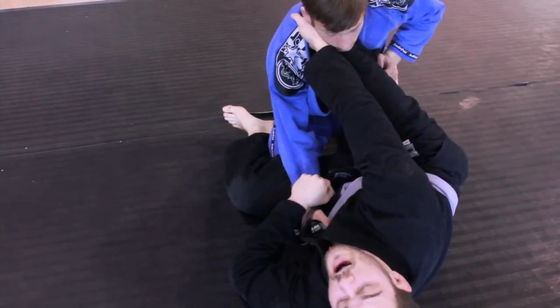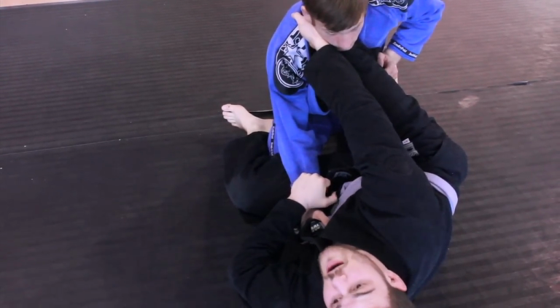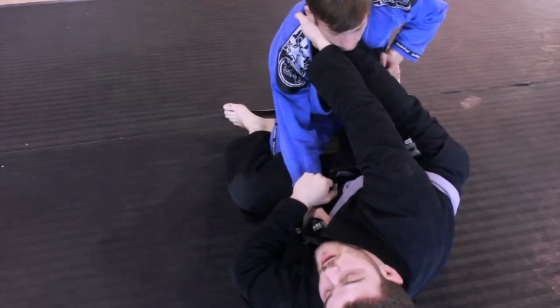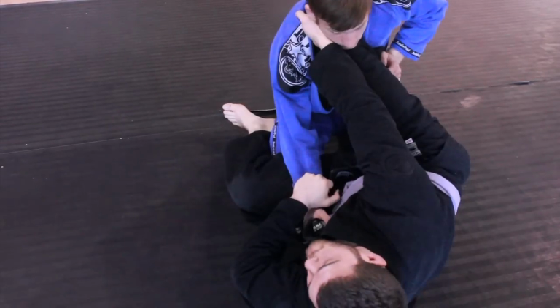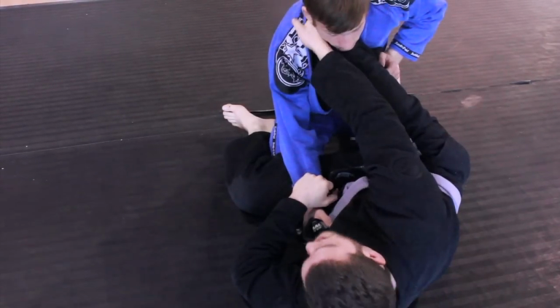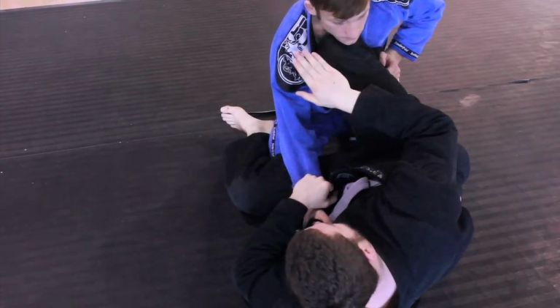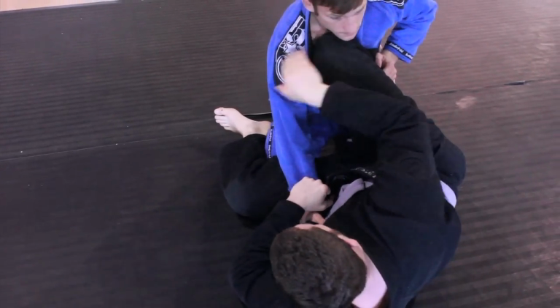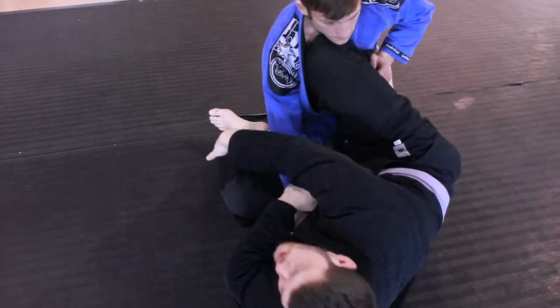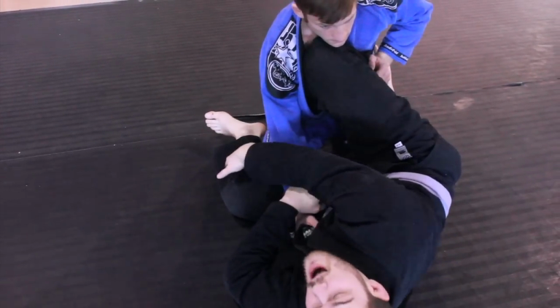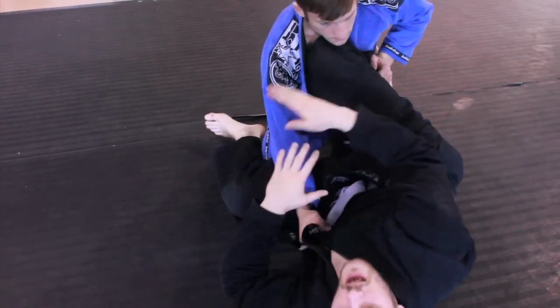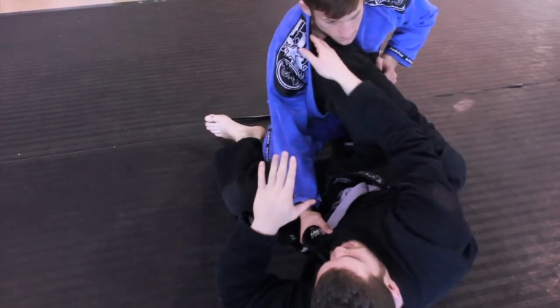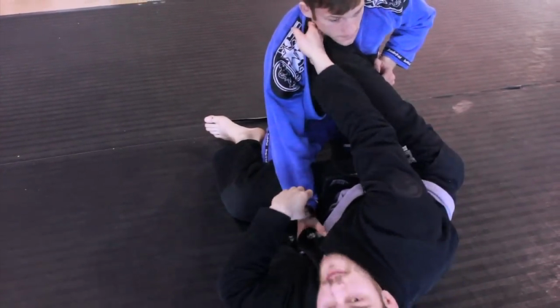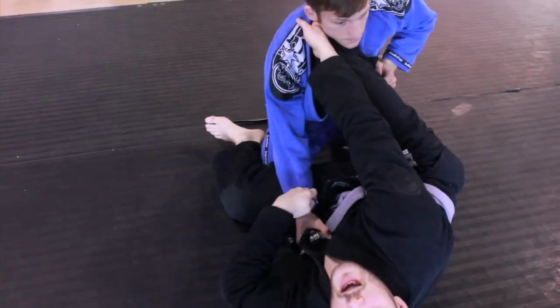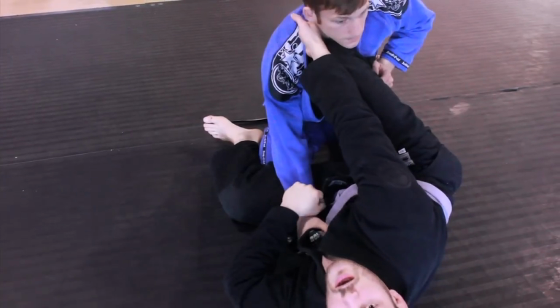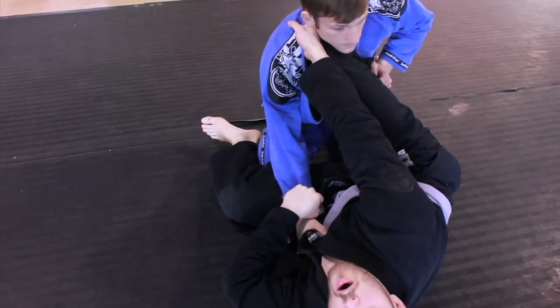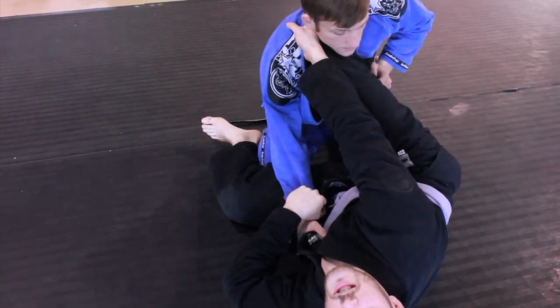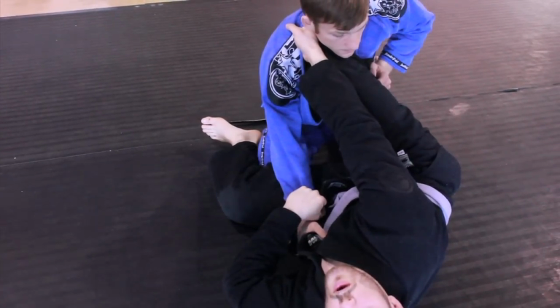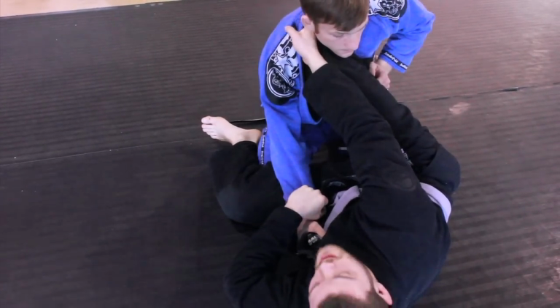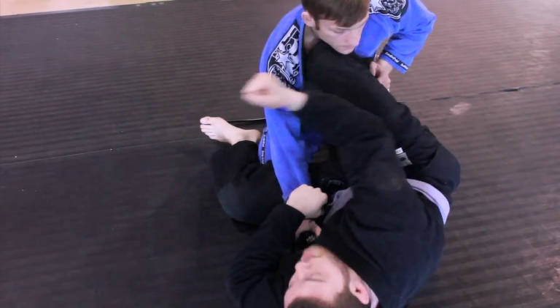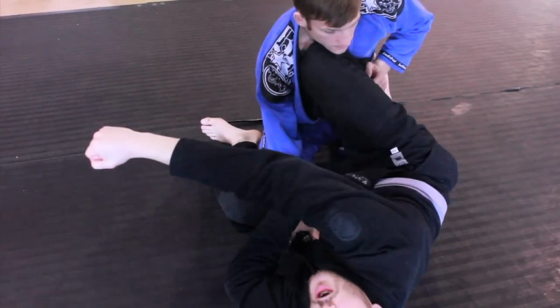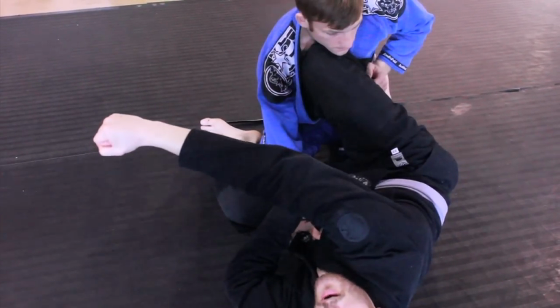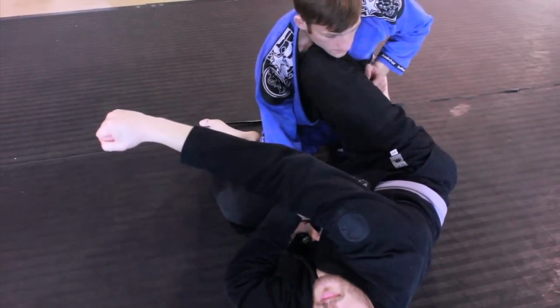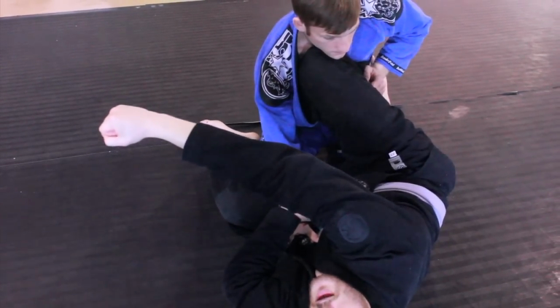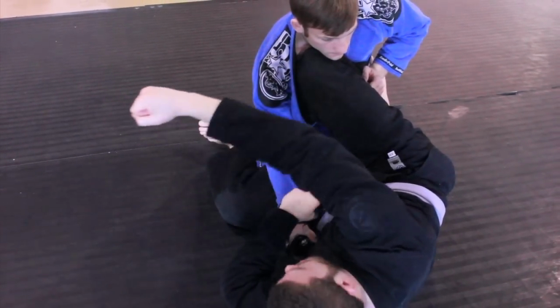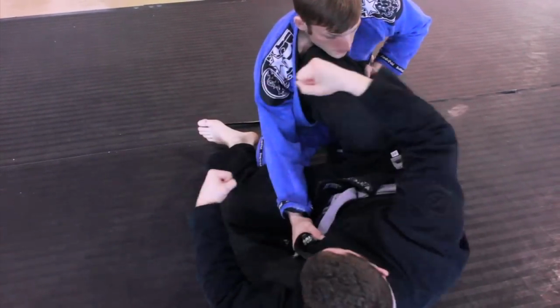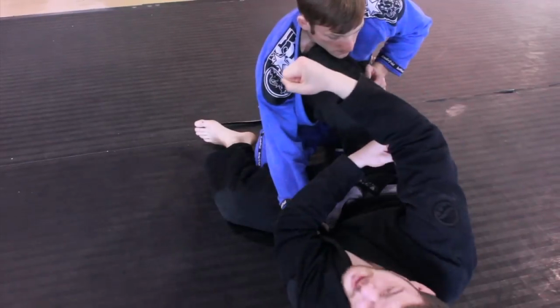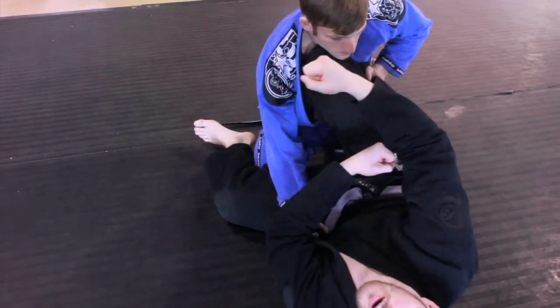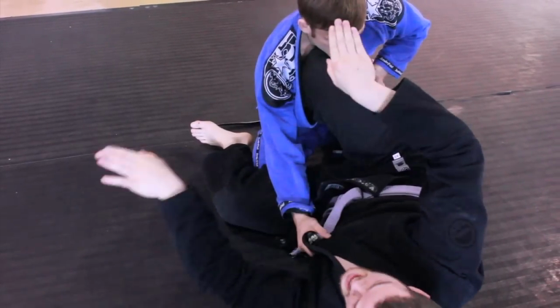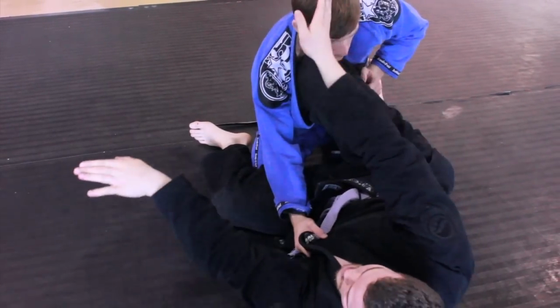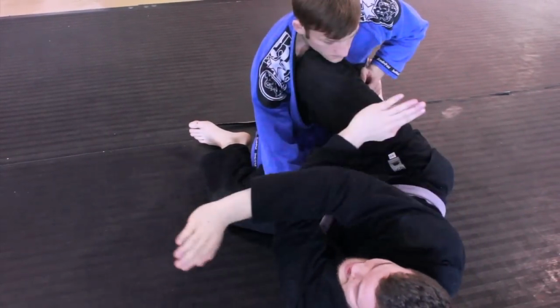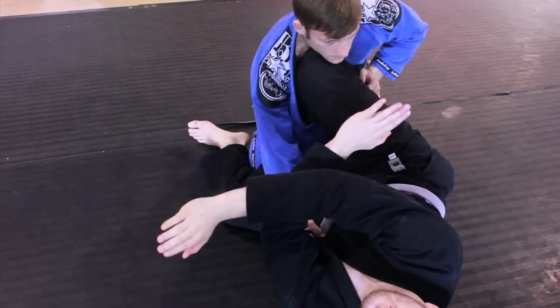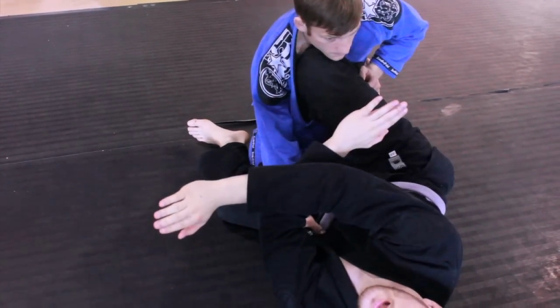Now from here, you have four points of contact: your shin, your calf, and then your two grips with your hands. All of these things do work here. I'm going to push — punch with my lapel grip, punch my sleeve grip in, and literally scissor my legs.